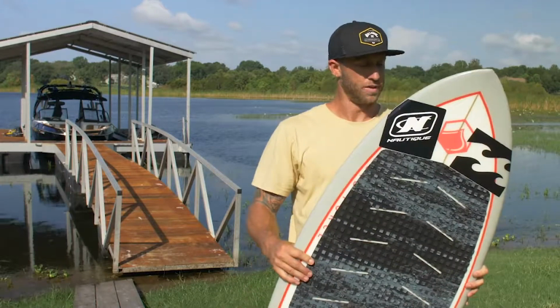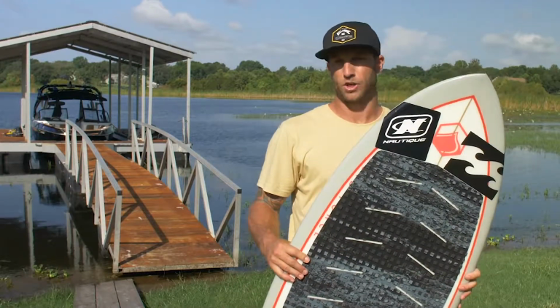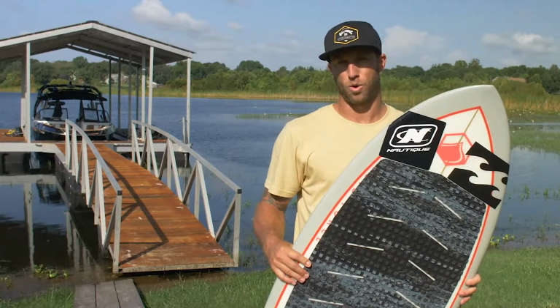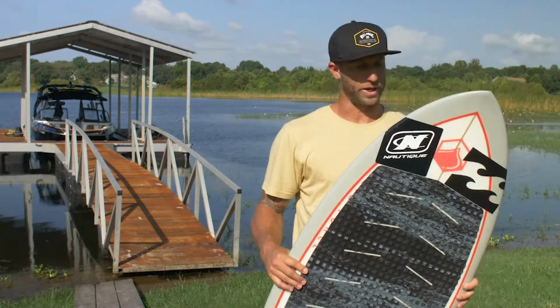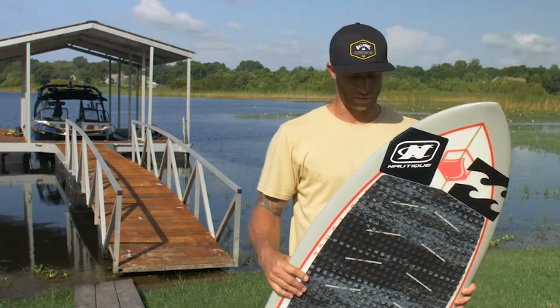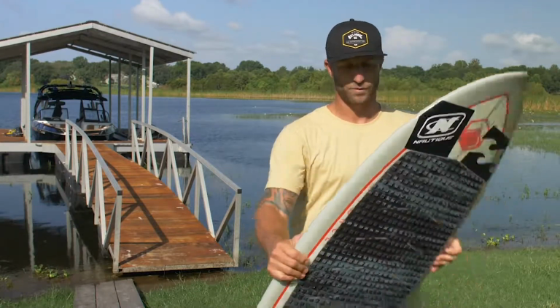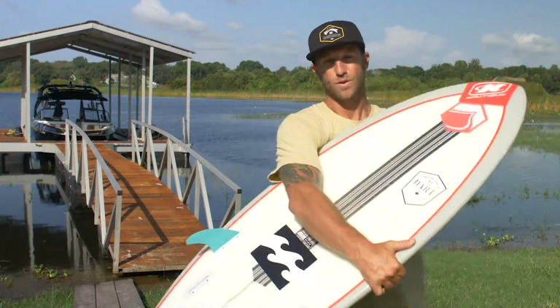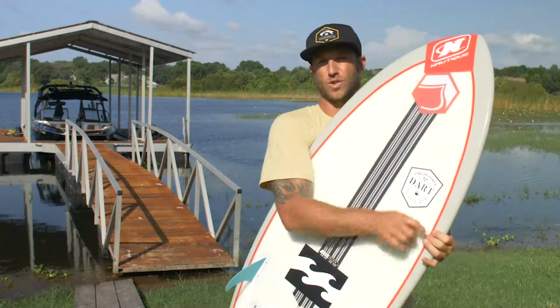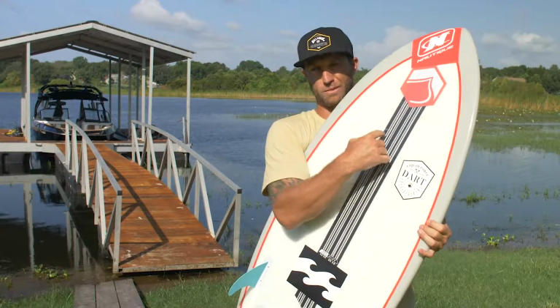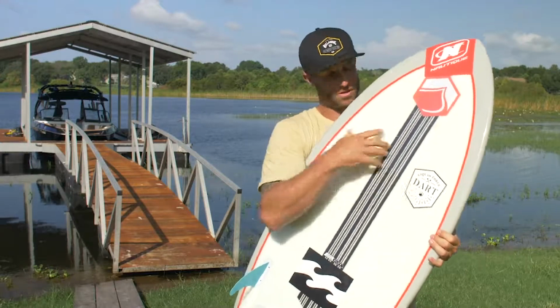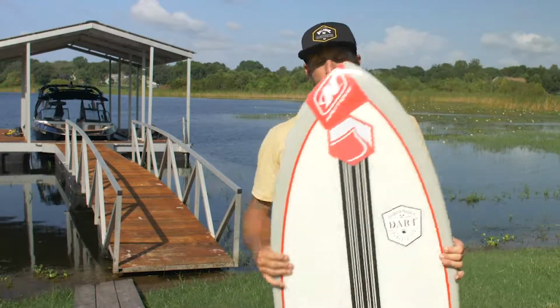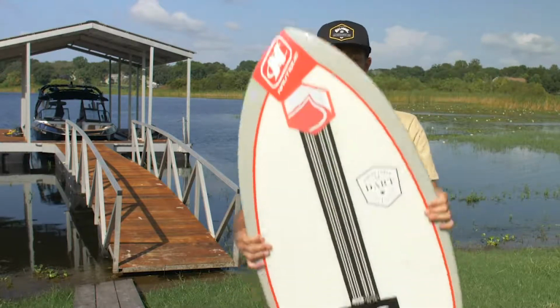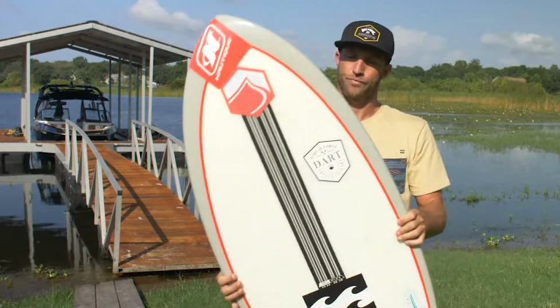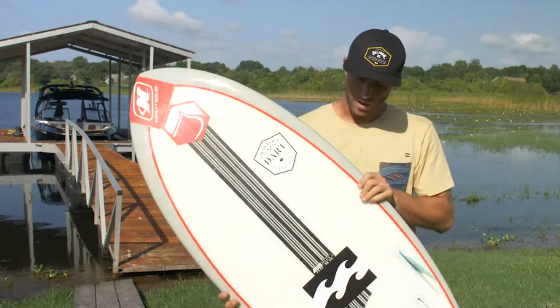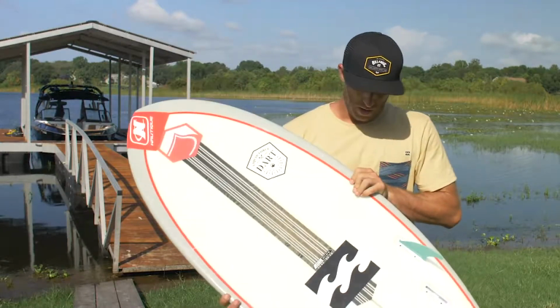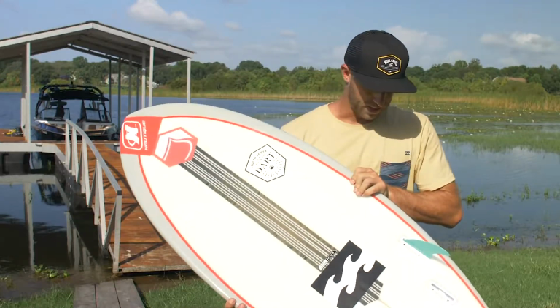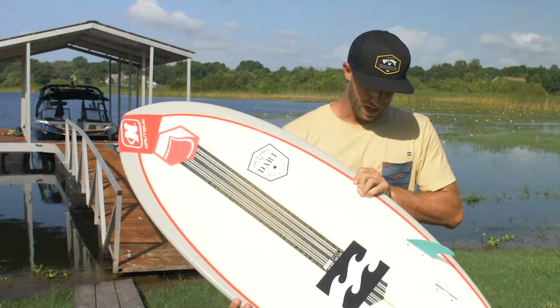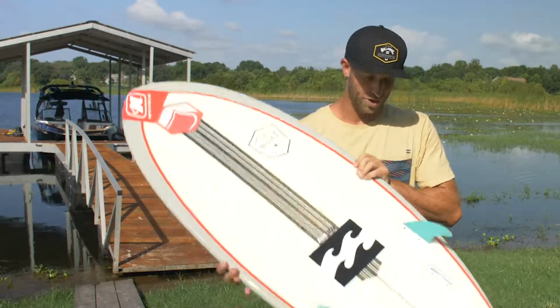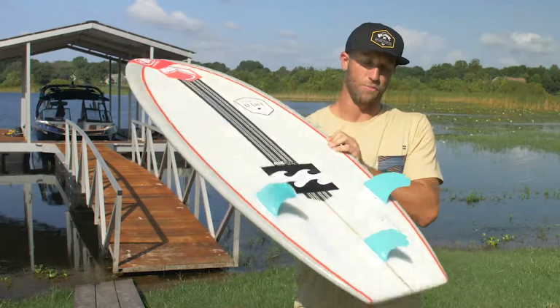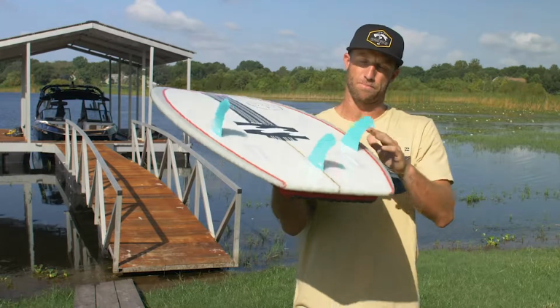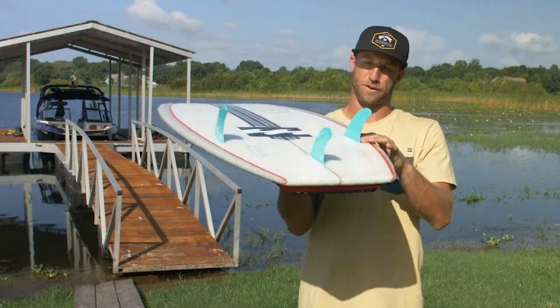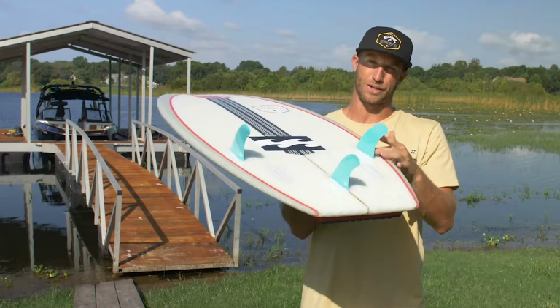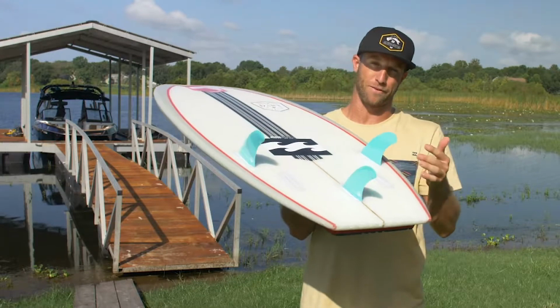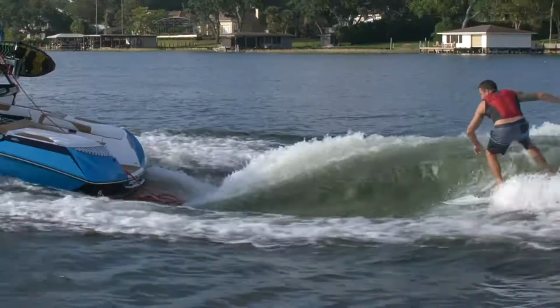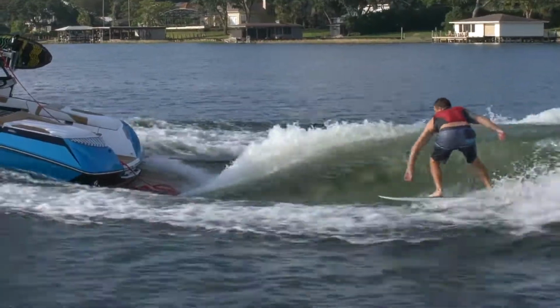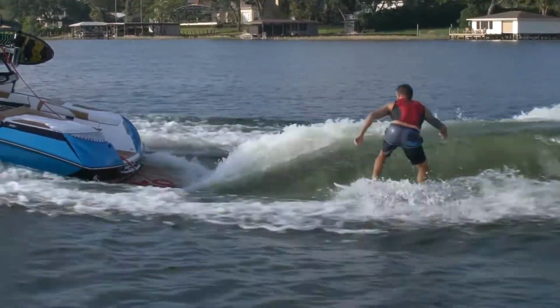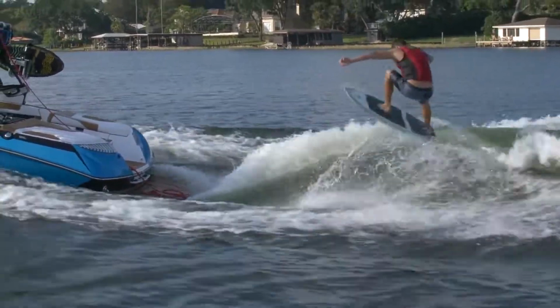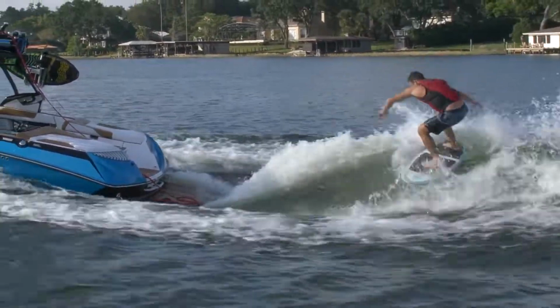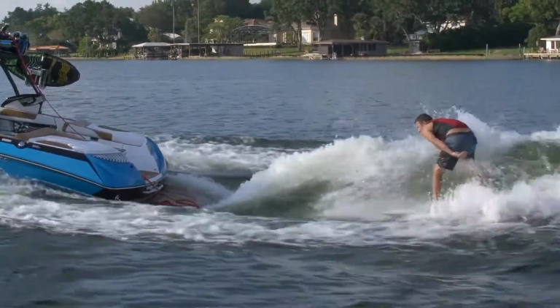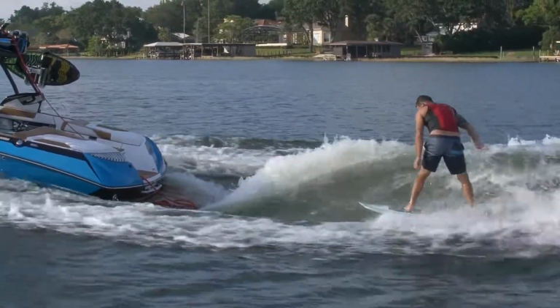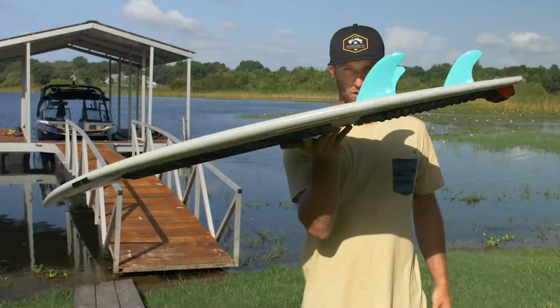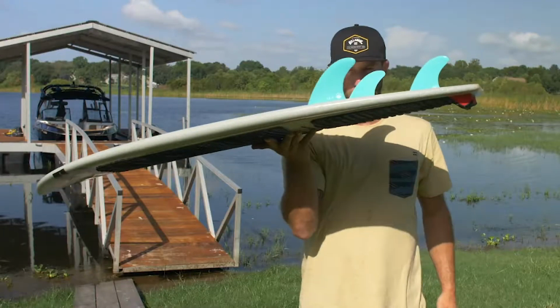This is my choice of board for a wake surfer. It also has my name on it. Don't mind these blue fins — they're actually meant for the 4.8. I really like the blue.